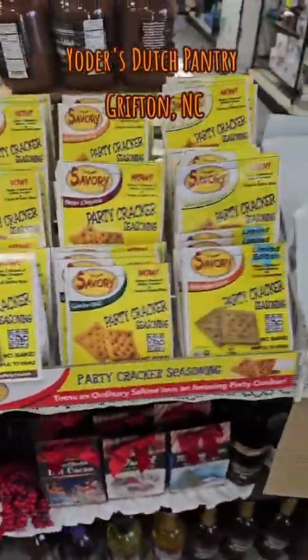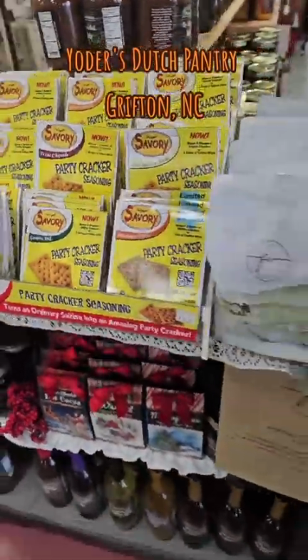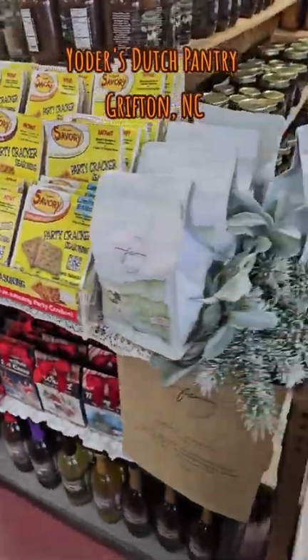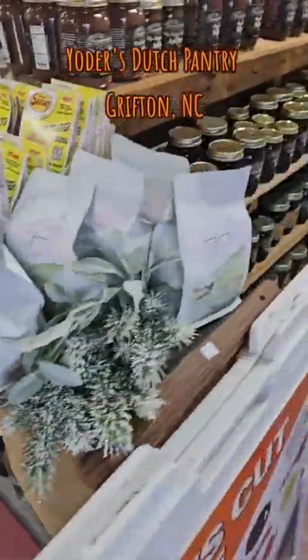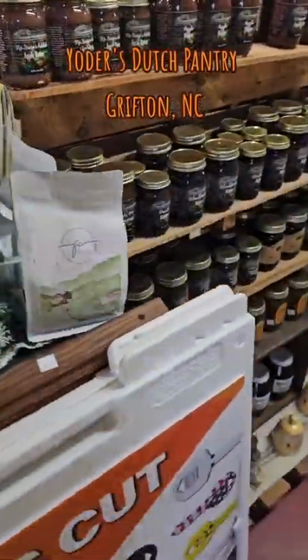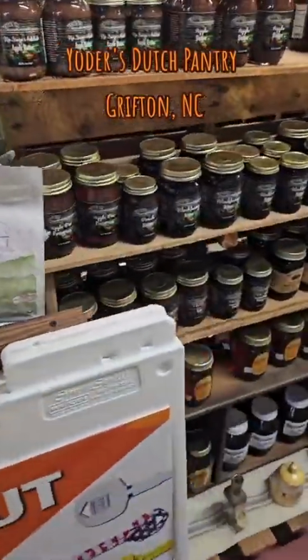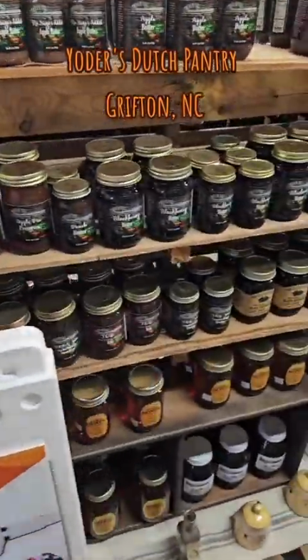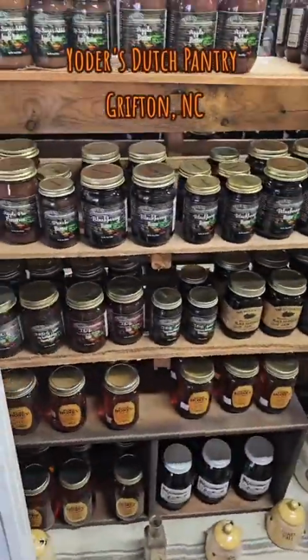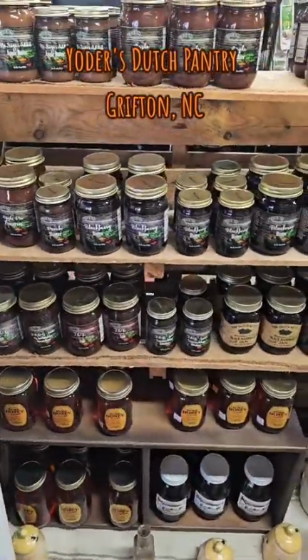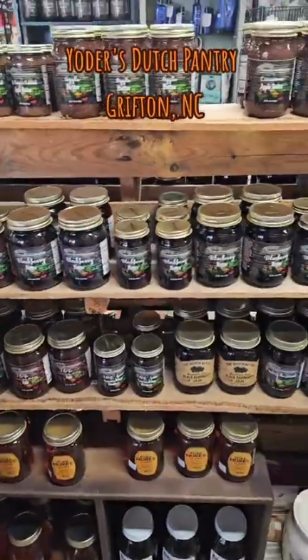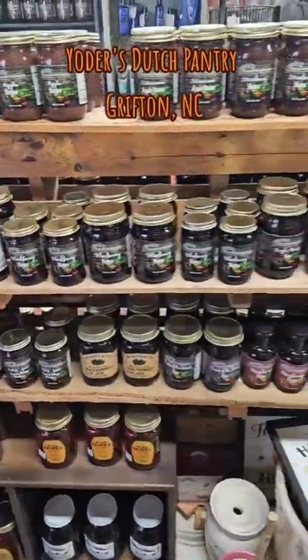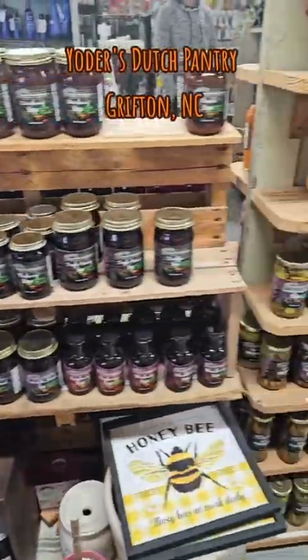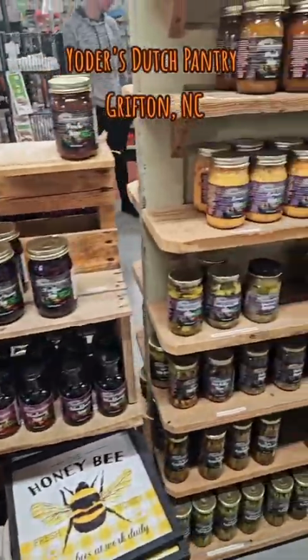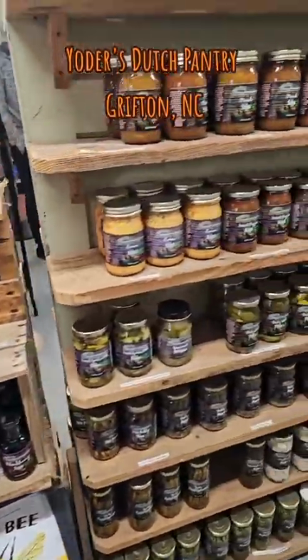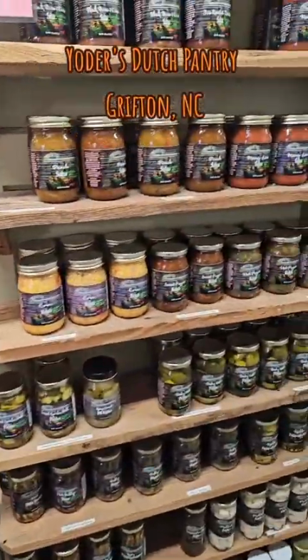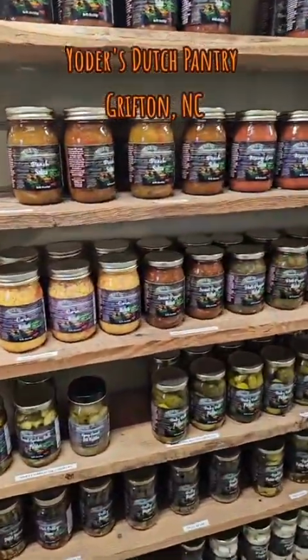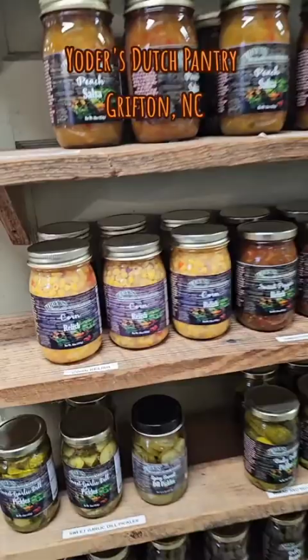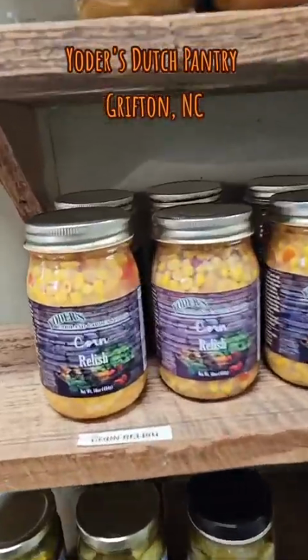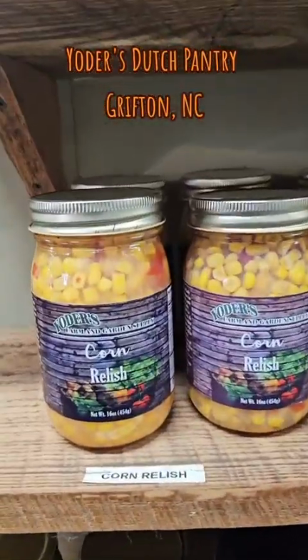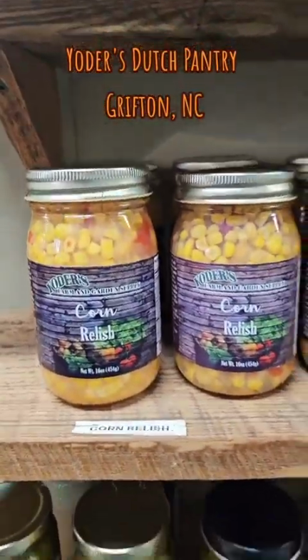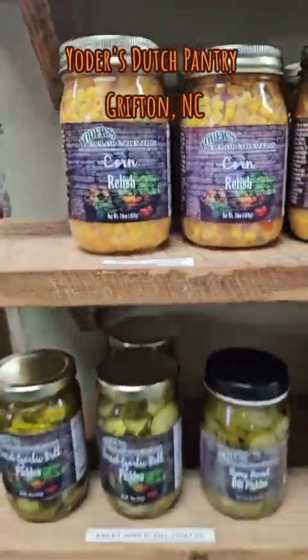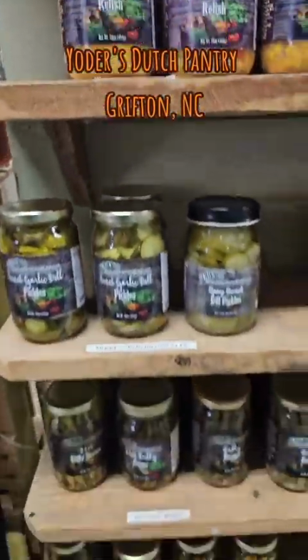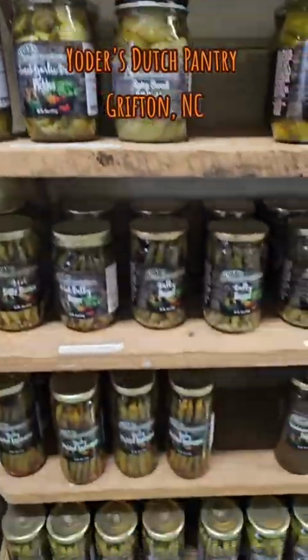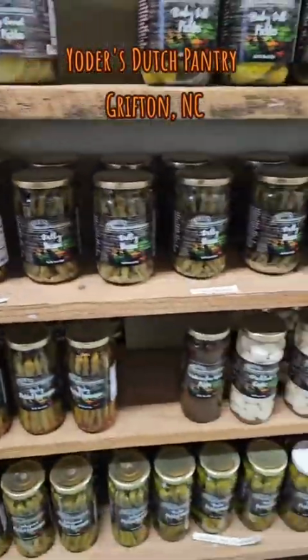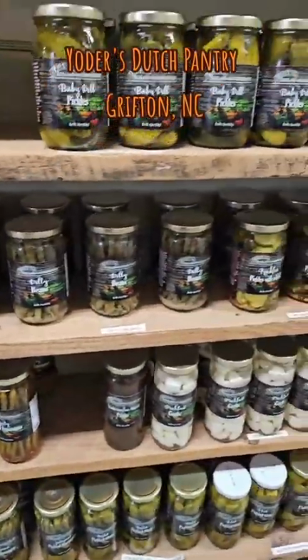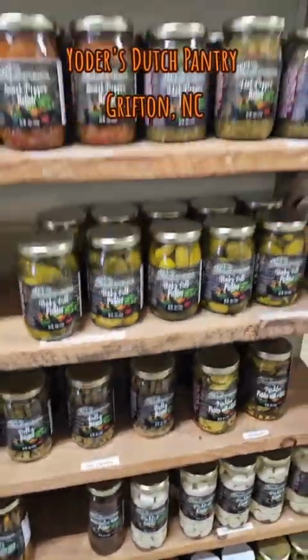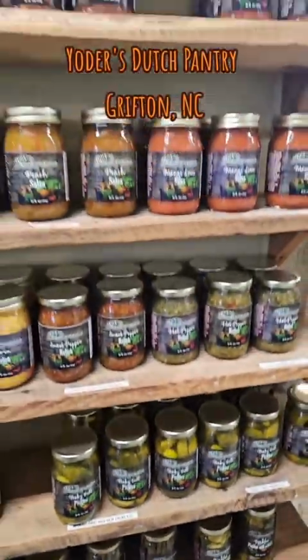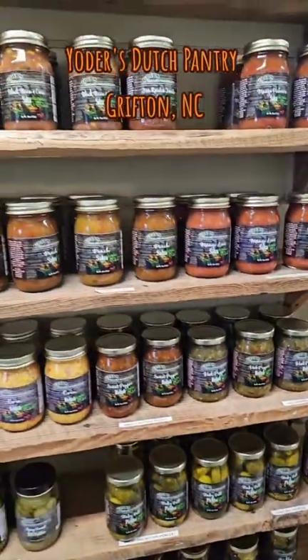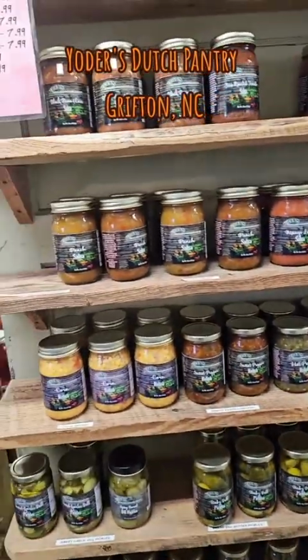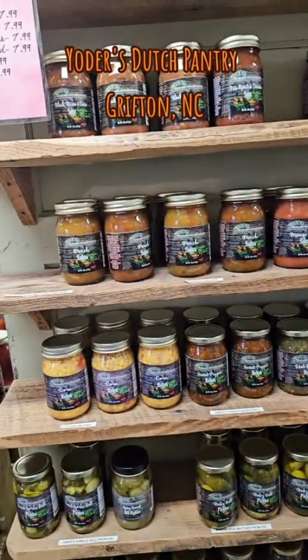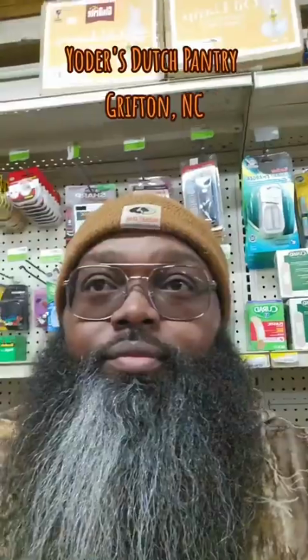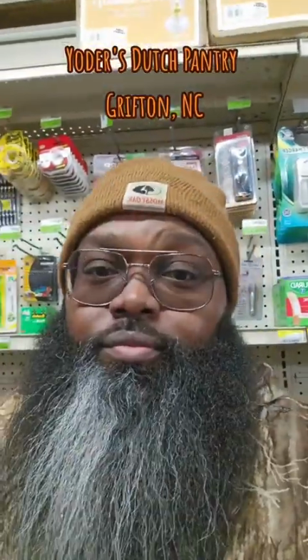We ain't finished though. We back on the other side. They got some more over here — all kinds of stuff. Corn relish. Any kind of relish you want, they got it. If you relish a thought, they can put it in a jar for you. That's what I'm talking about.